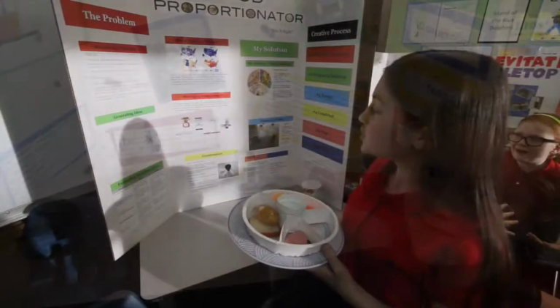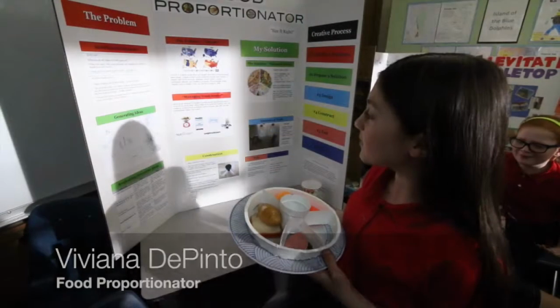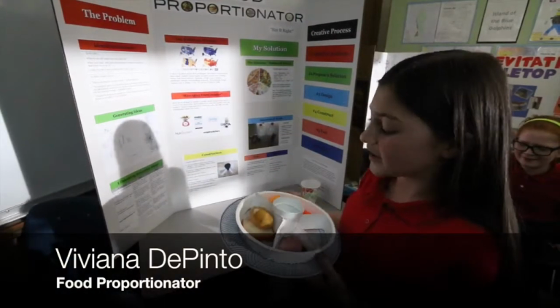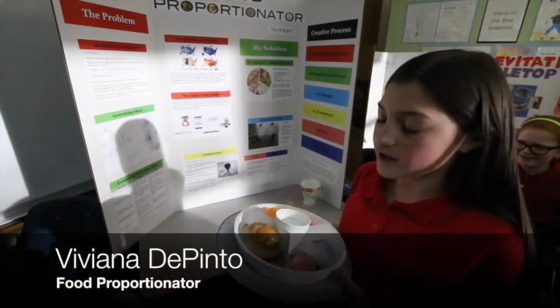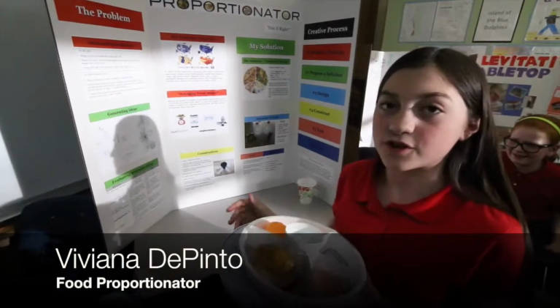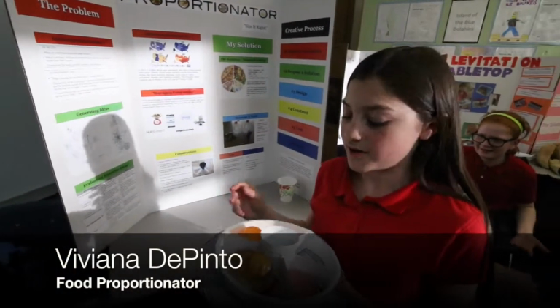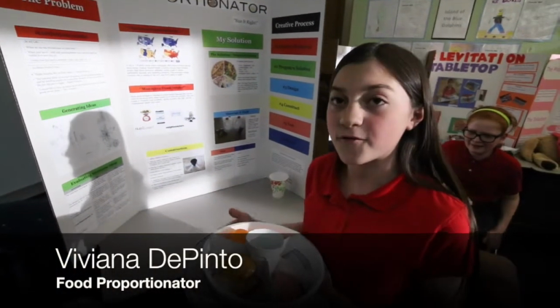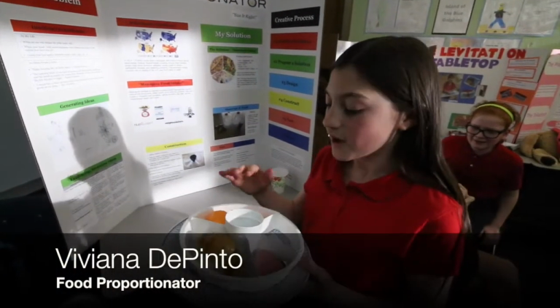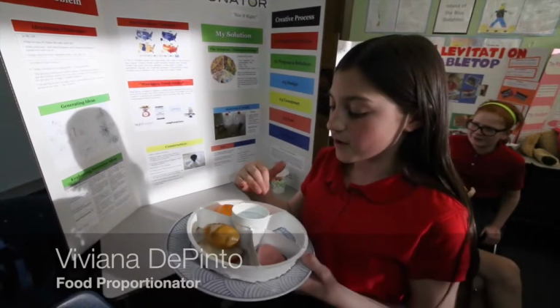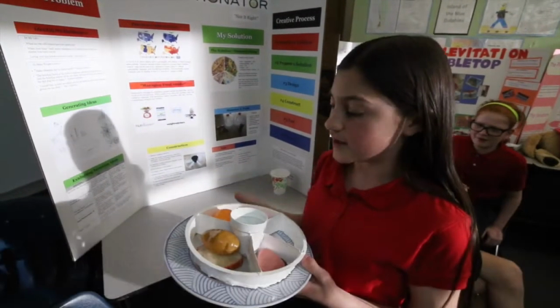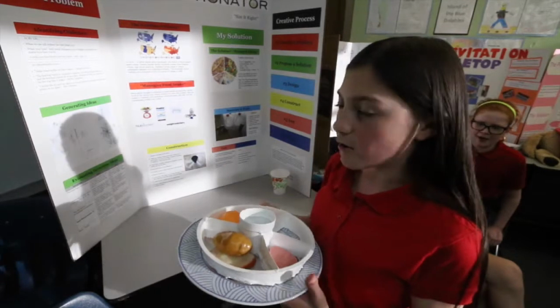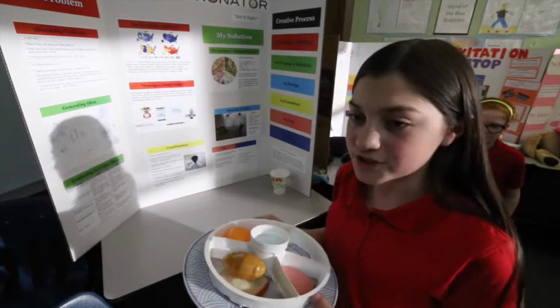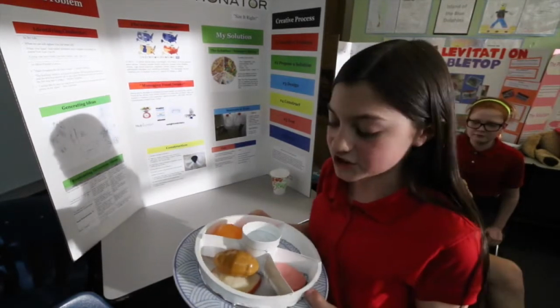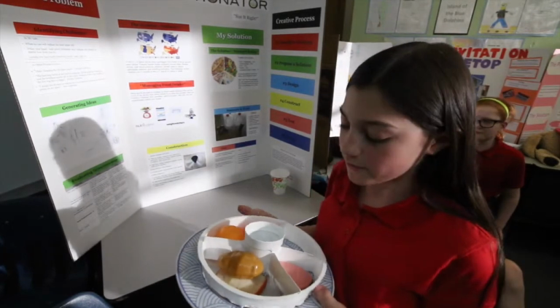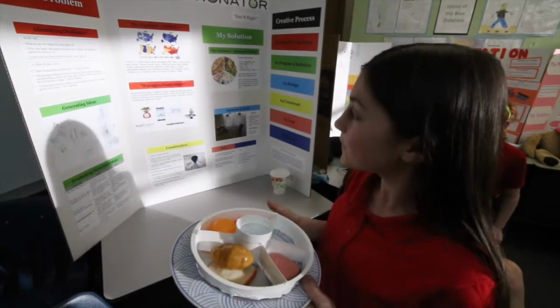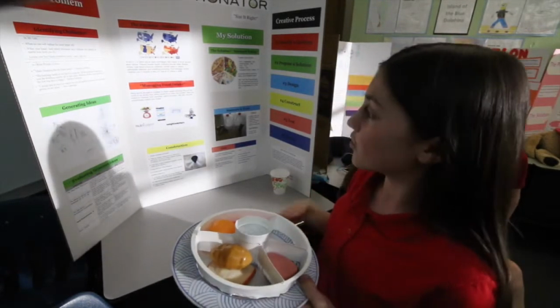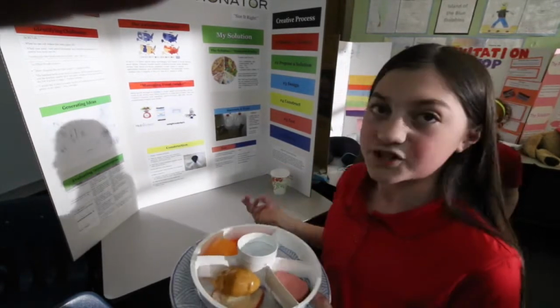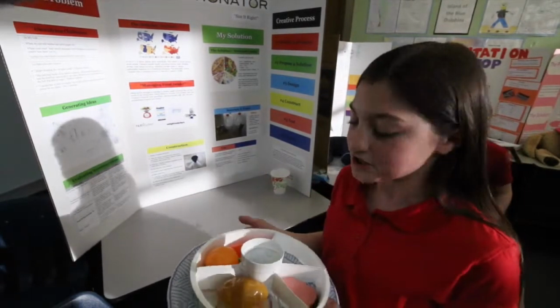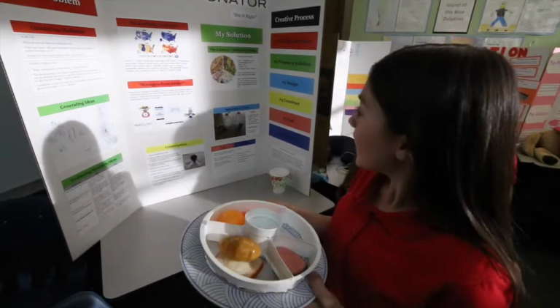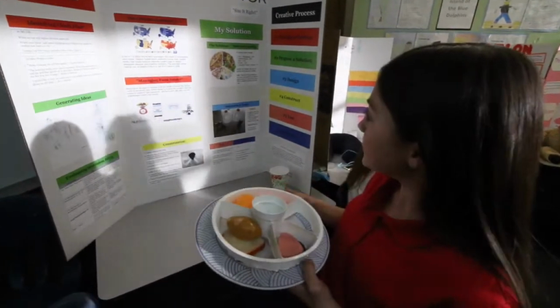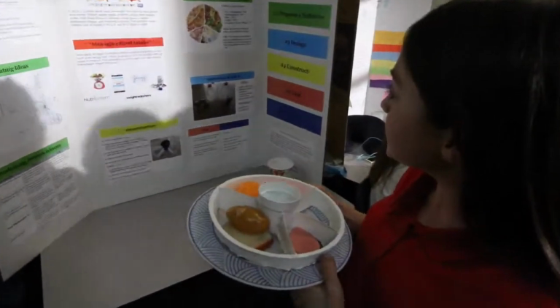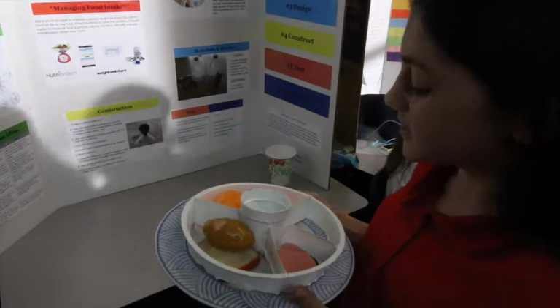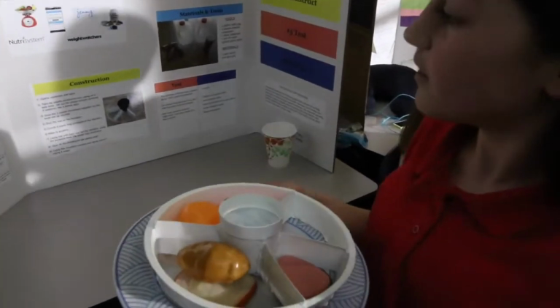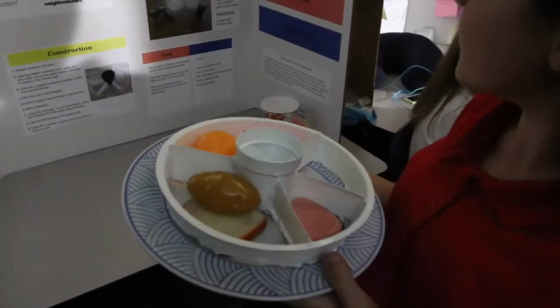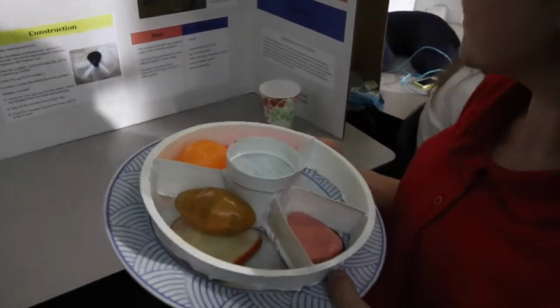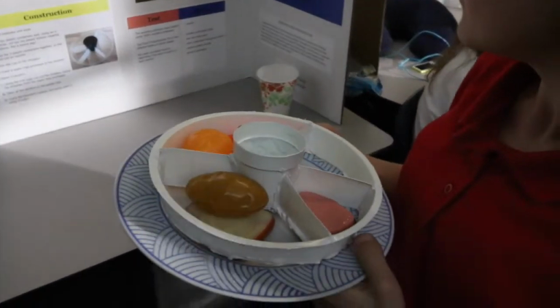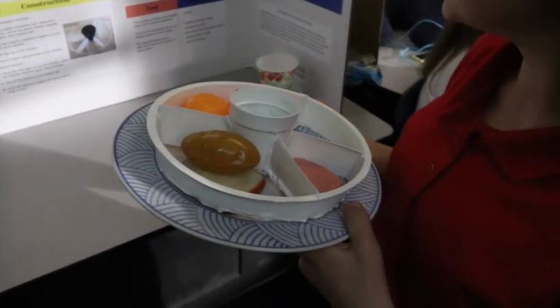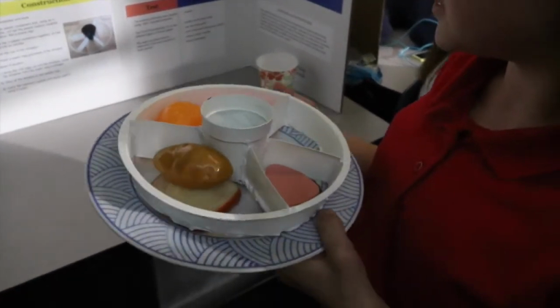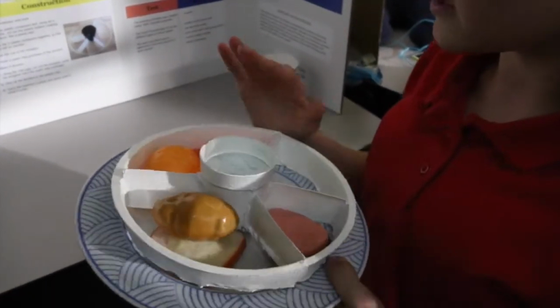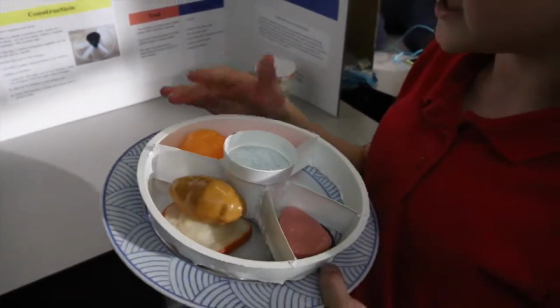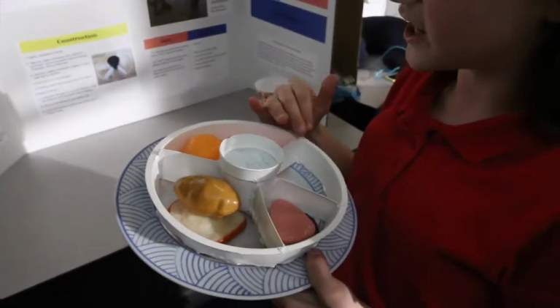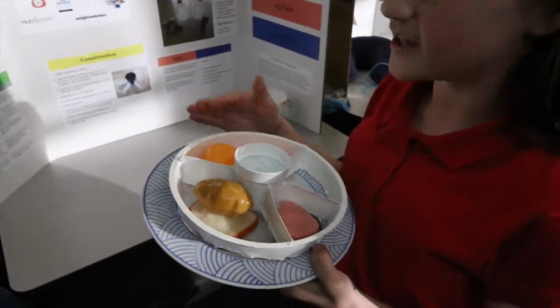Too many people are eating either not enough food, or eating the wrong proportions of each type of food group, or they're eating too much. My solution is the food proportionator, where each section is a different food group.